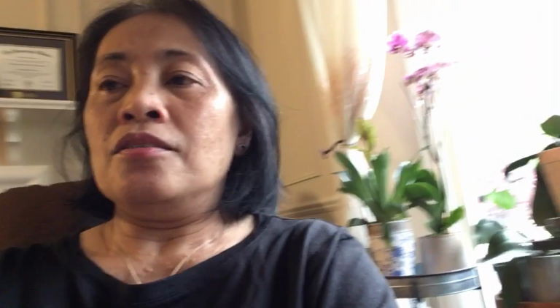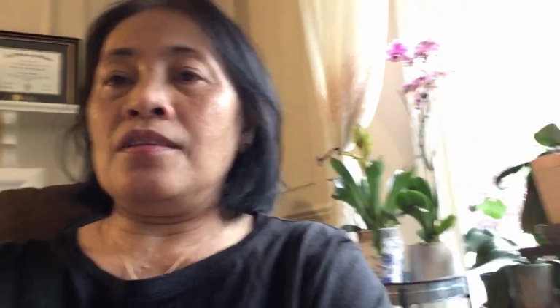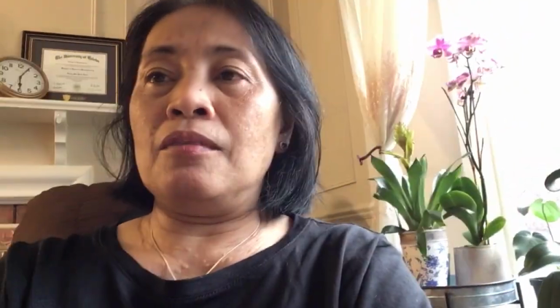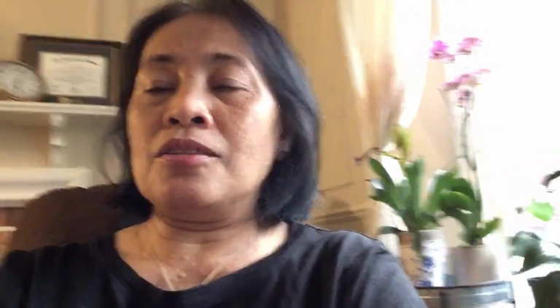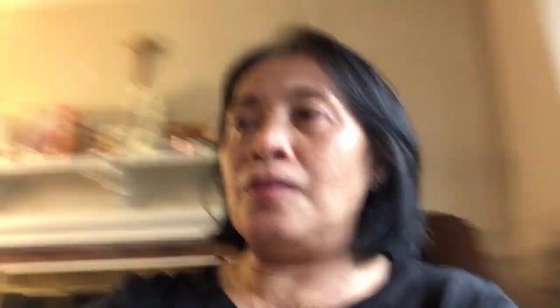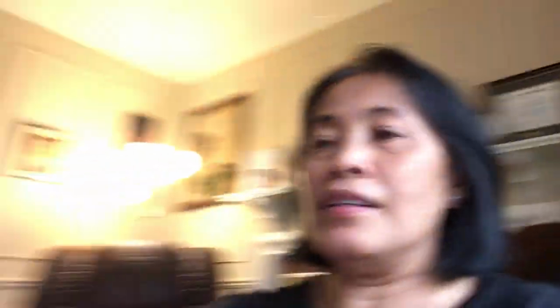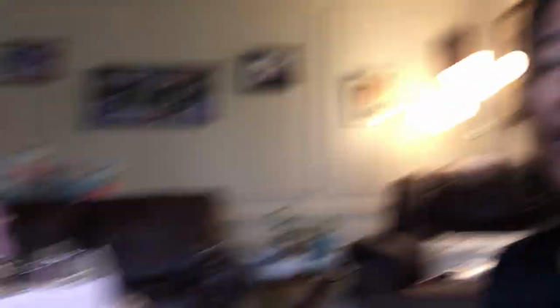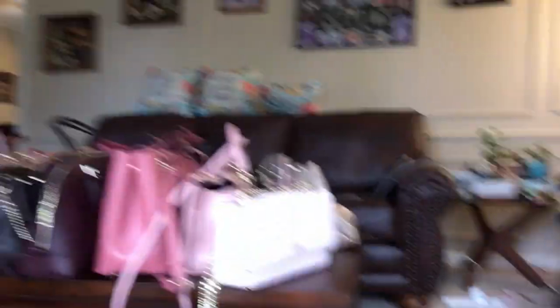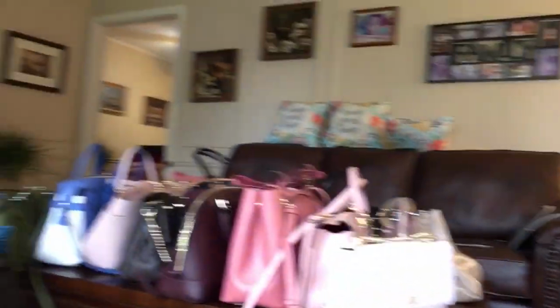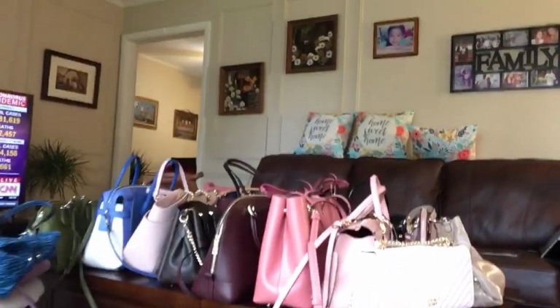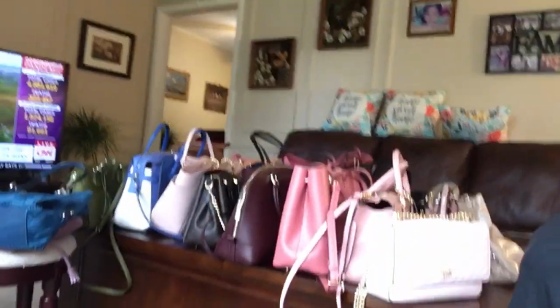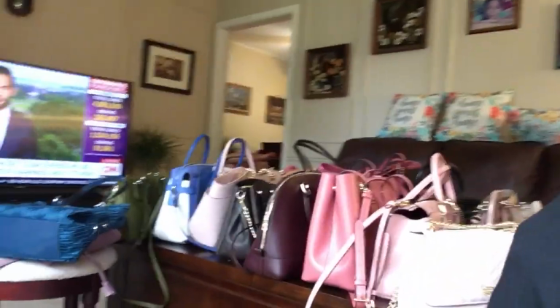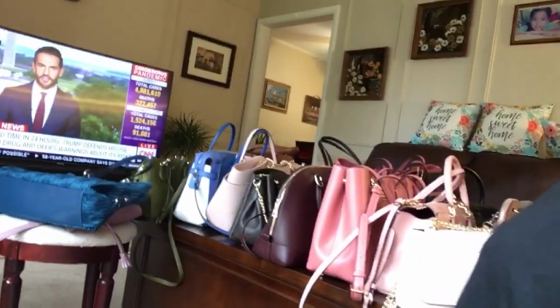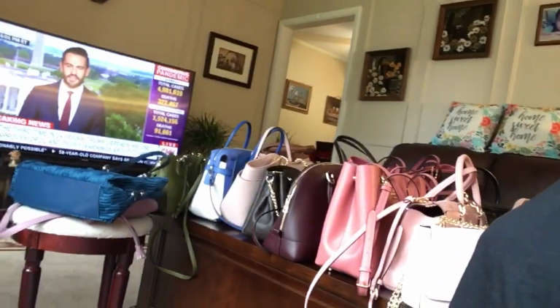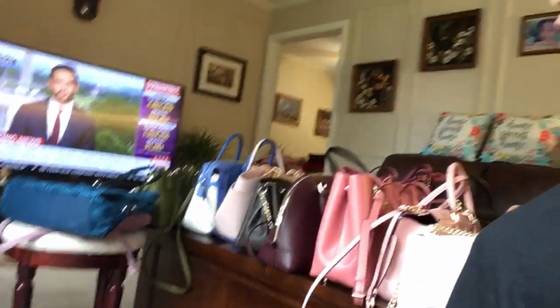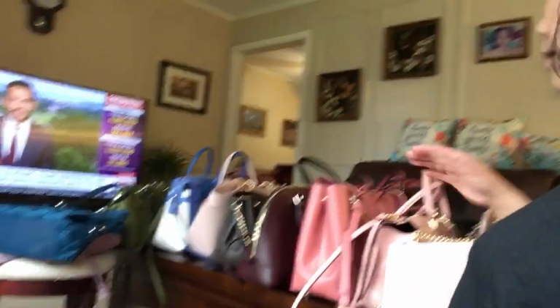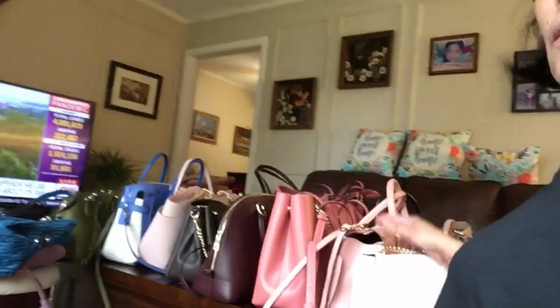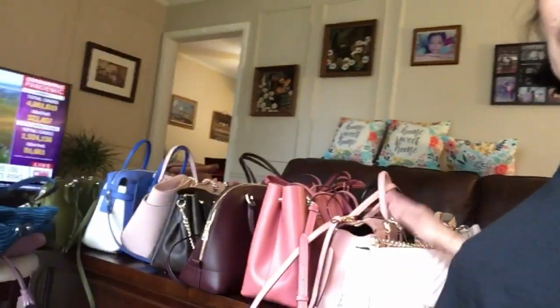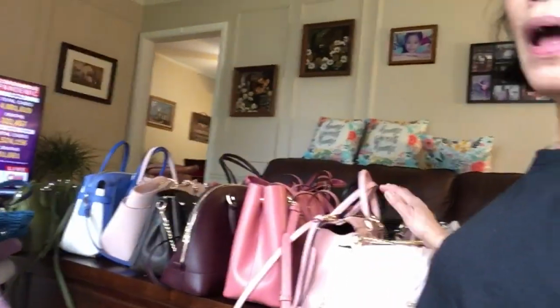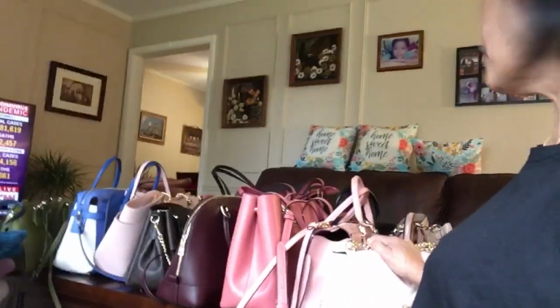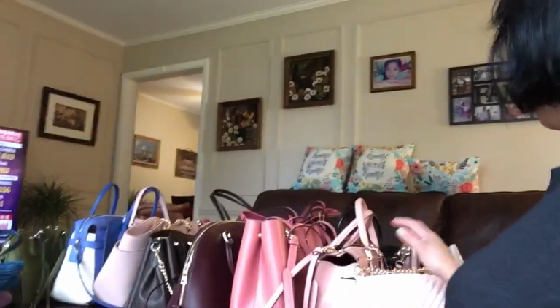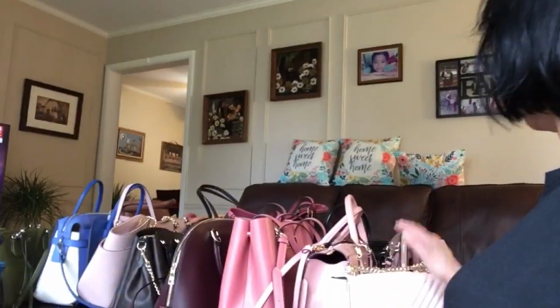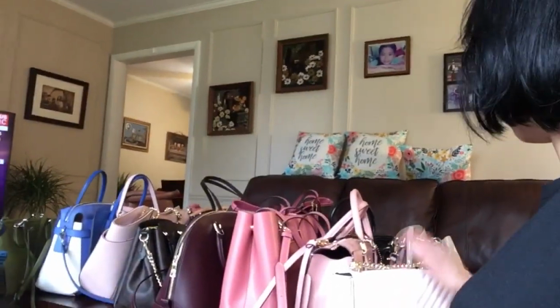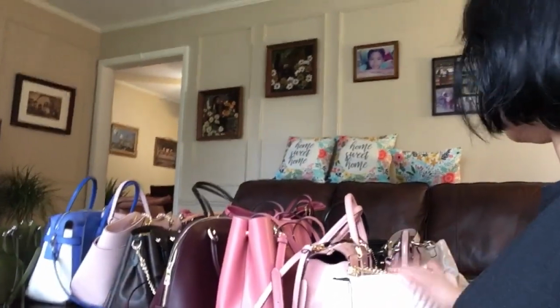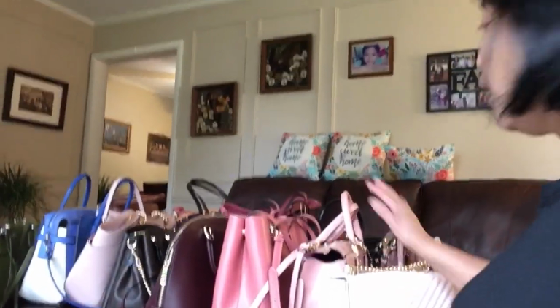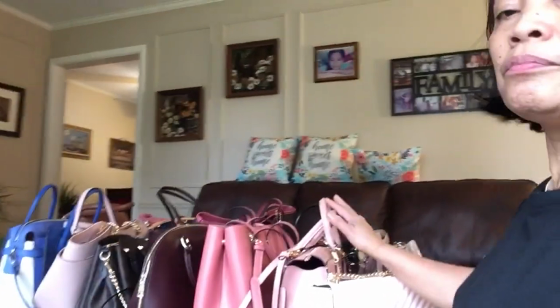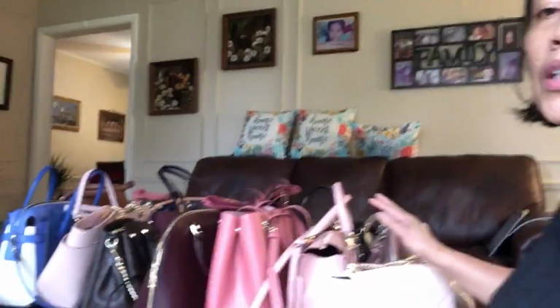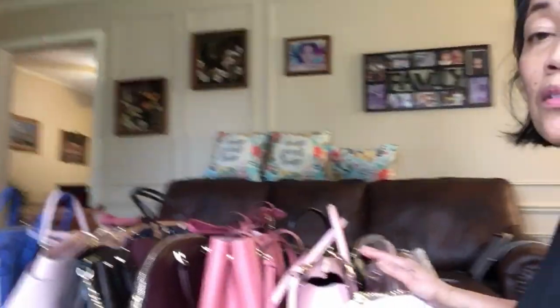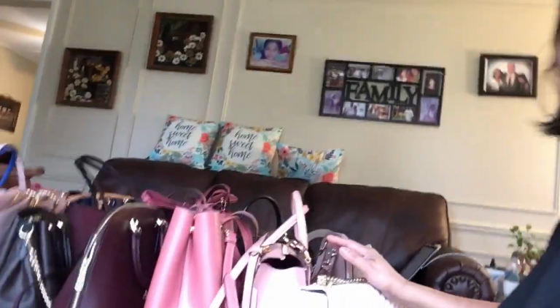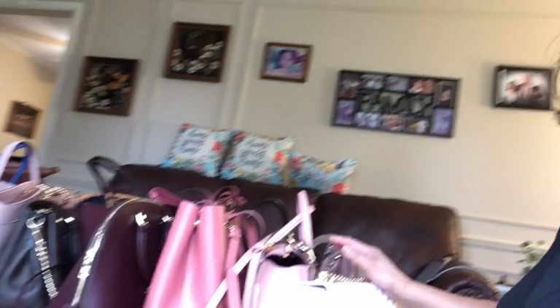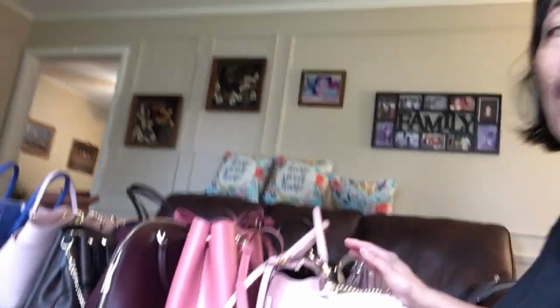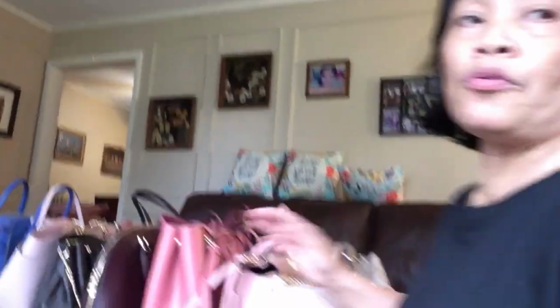So this is all my bags — and this group here is all Coach.